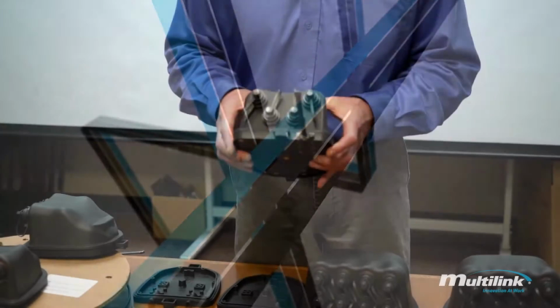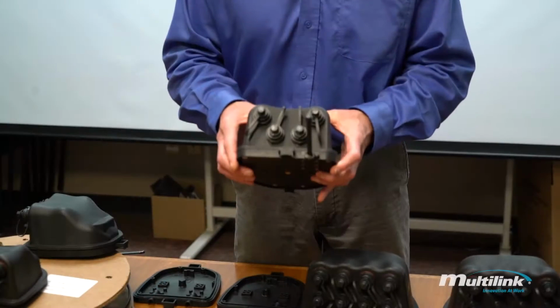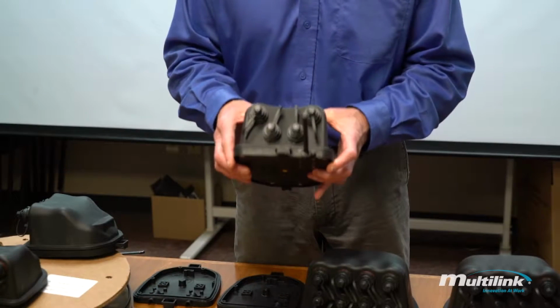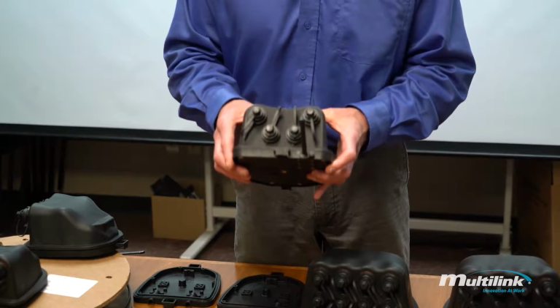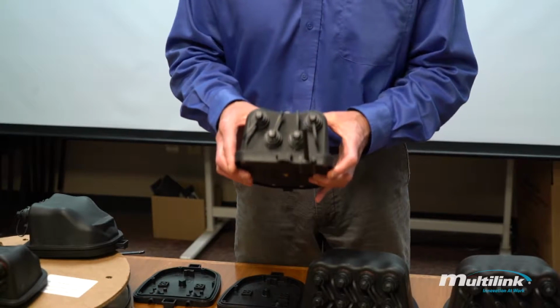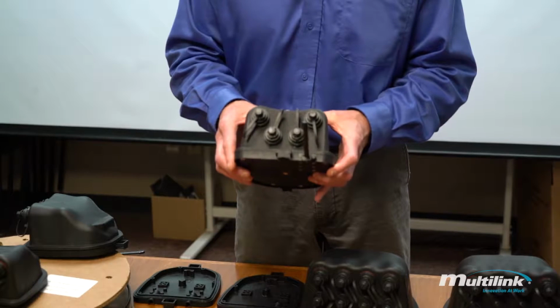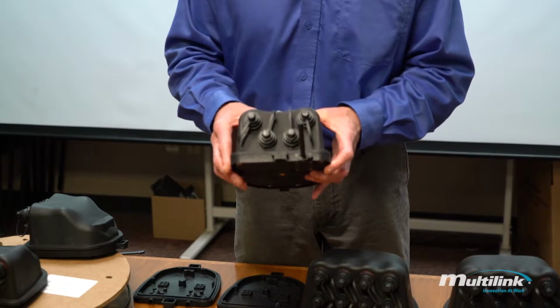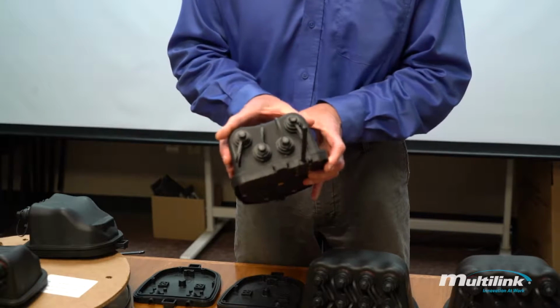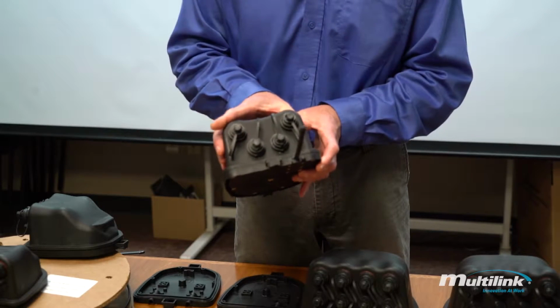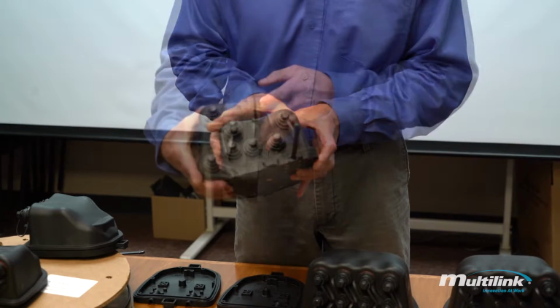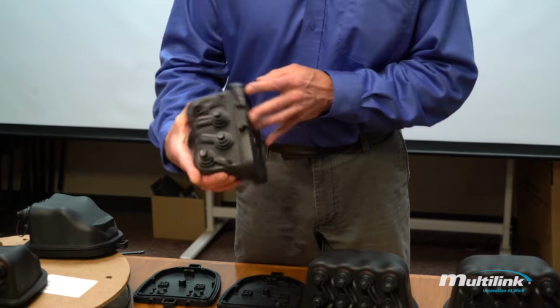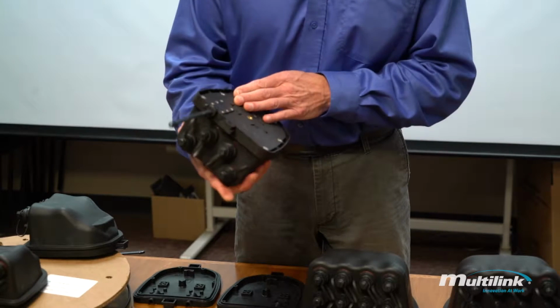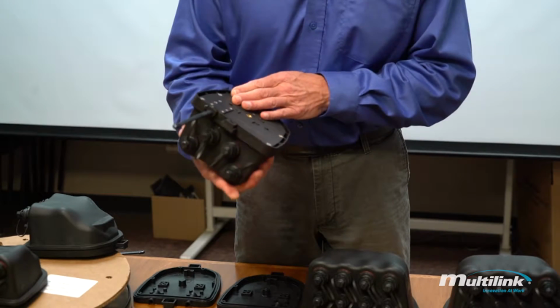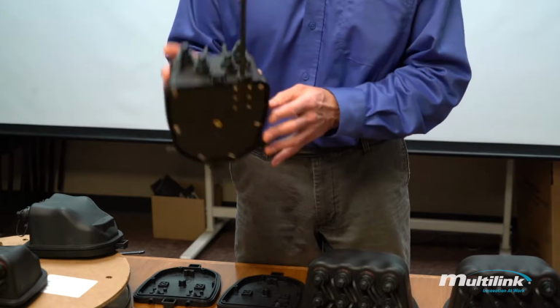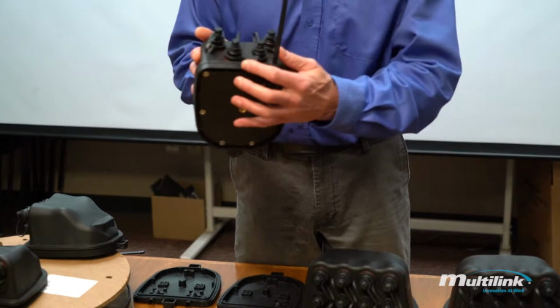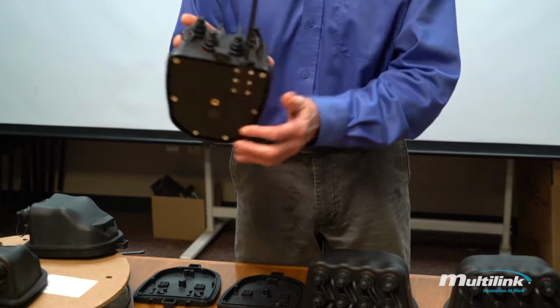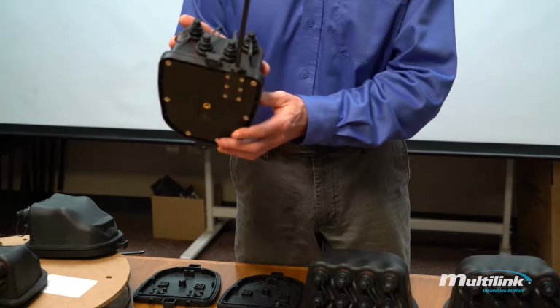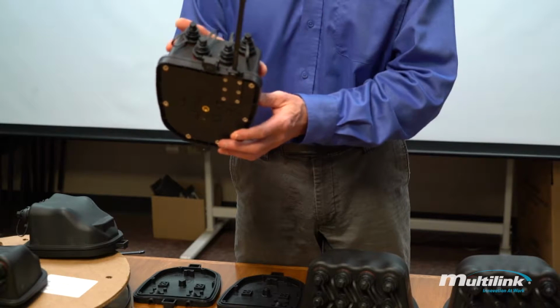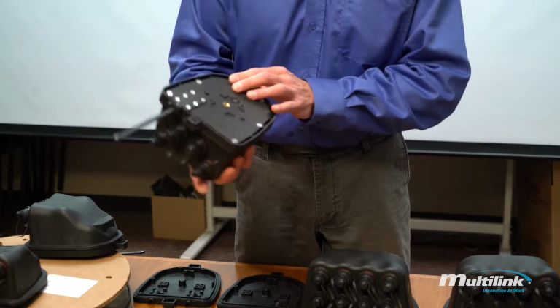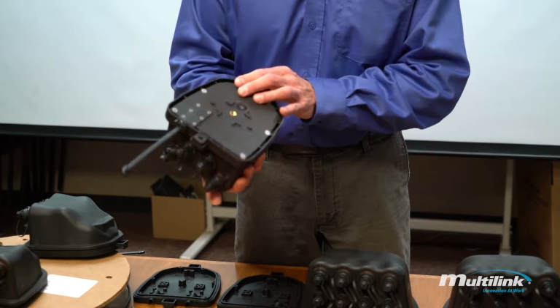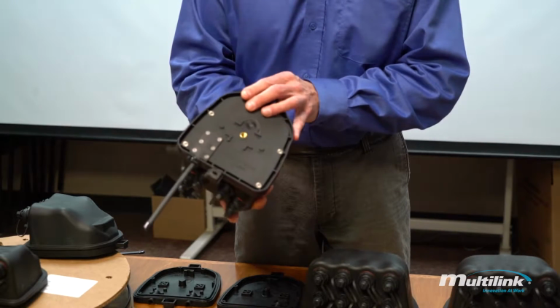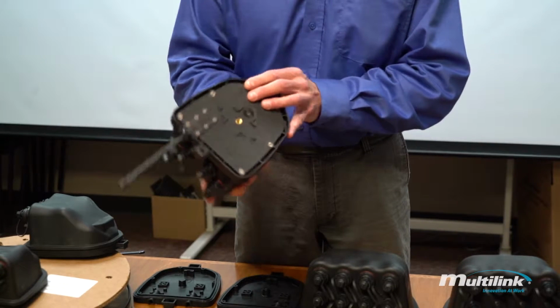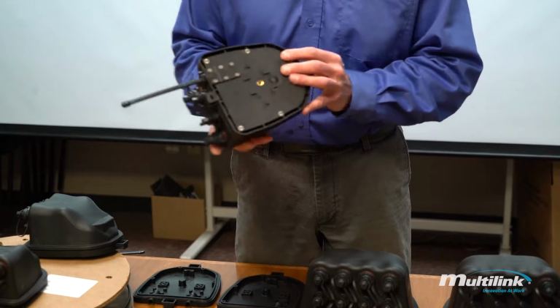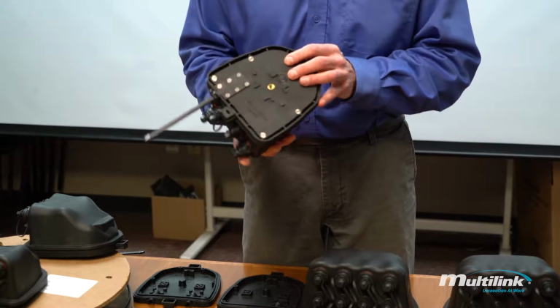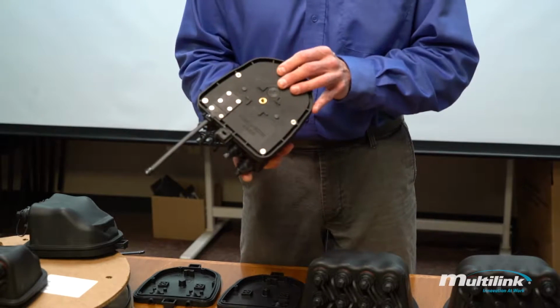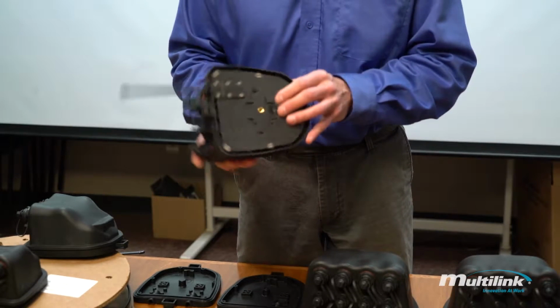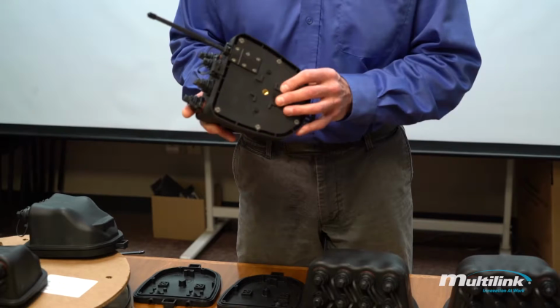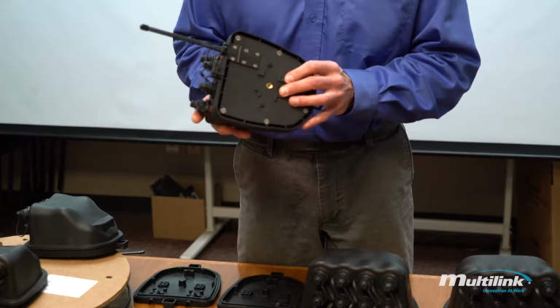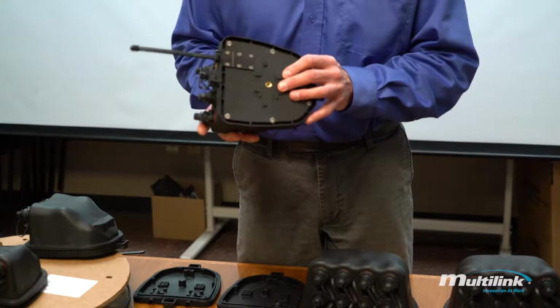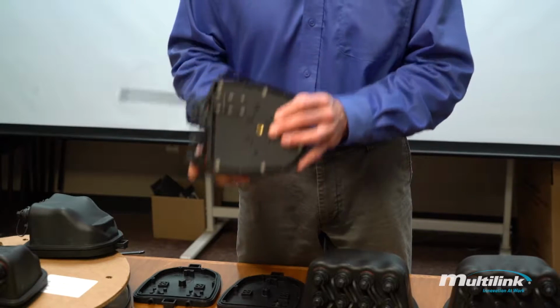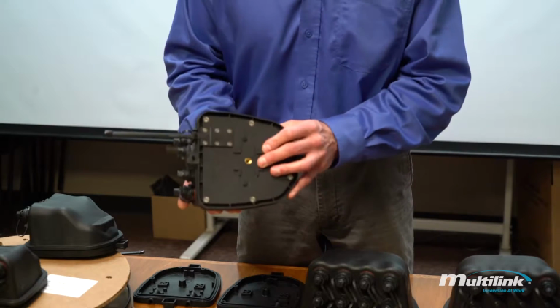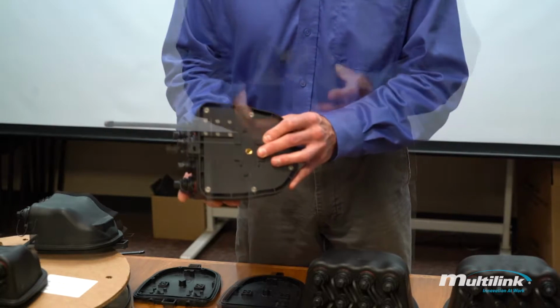This is the four-port FiberTap Plus SureLite Scout. It can be mounted on a wall using this attachment there. It mounts with a typical tap bracket. It can be mounted on a strand, or it could be mounted in a pedestal.